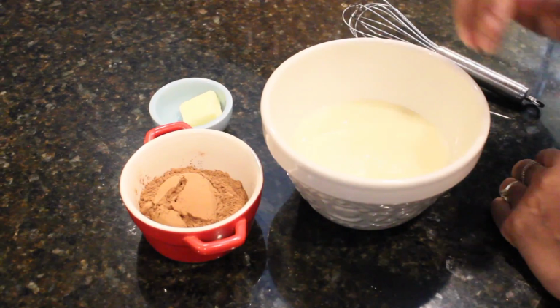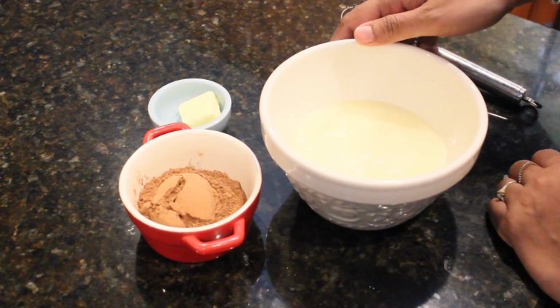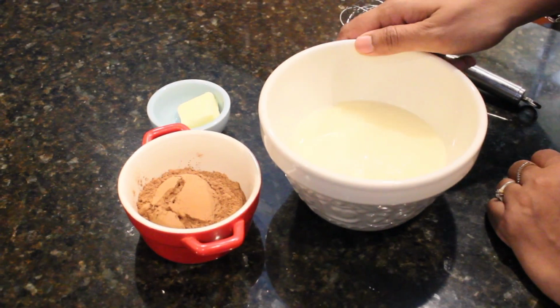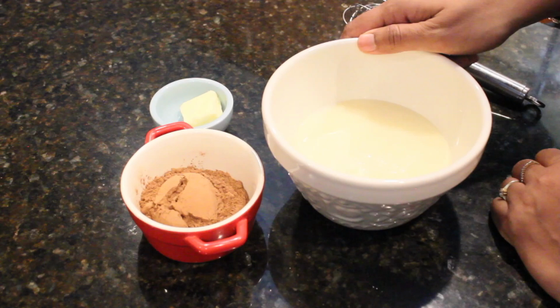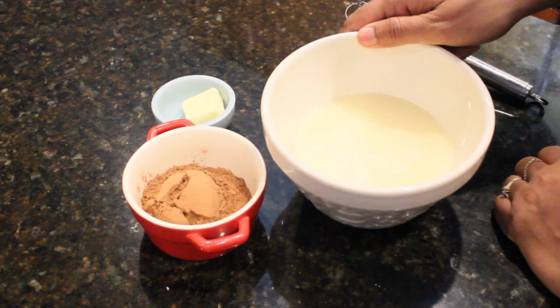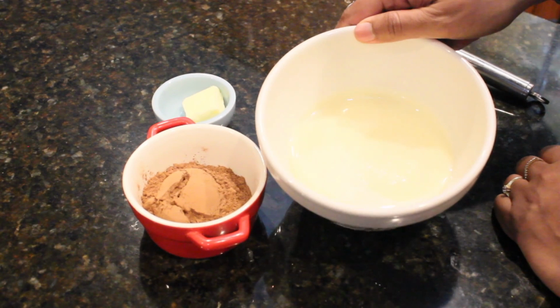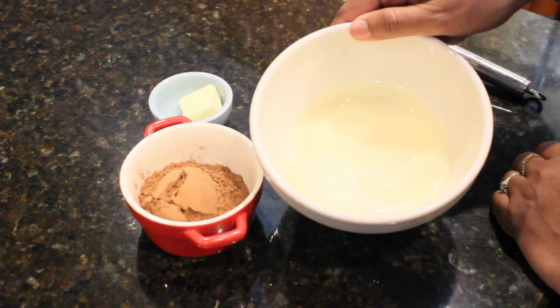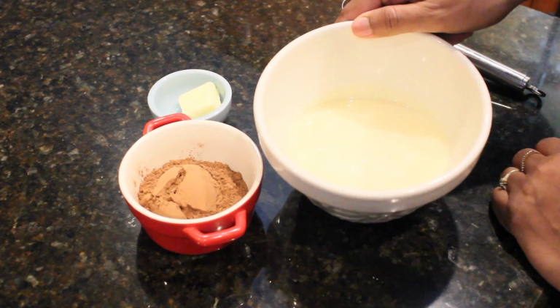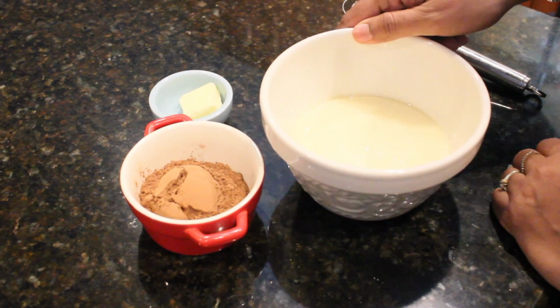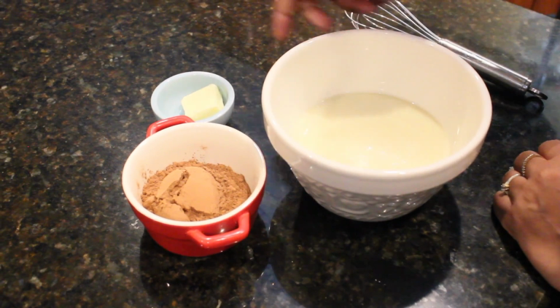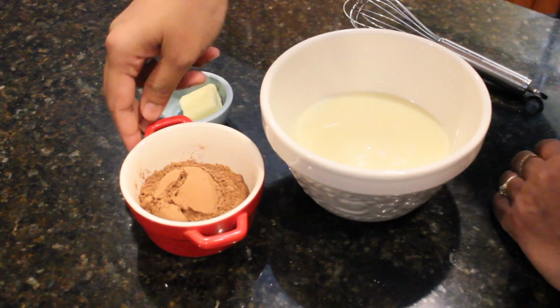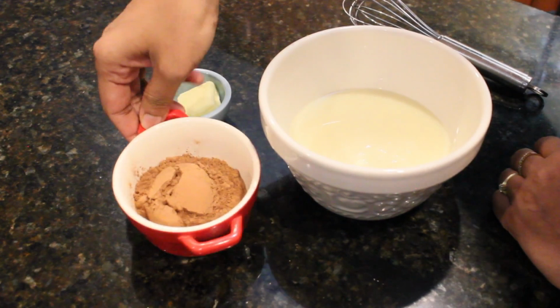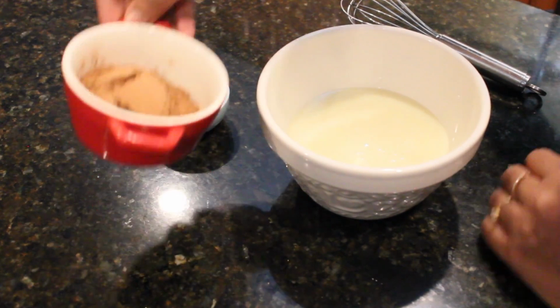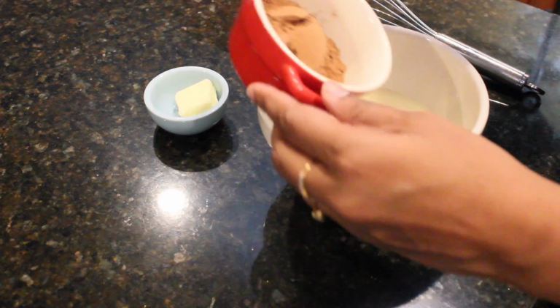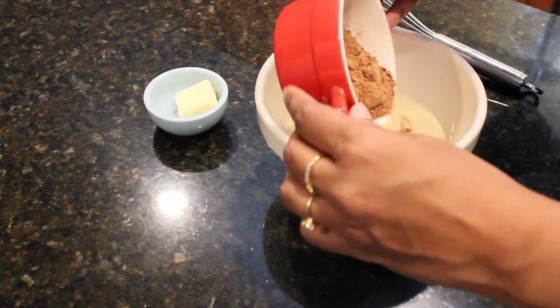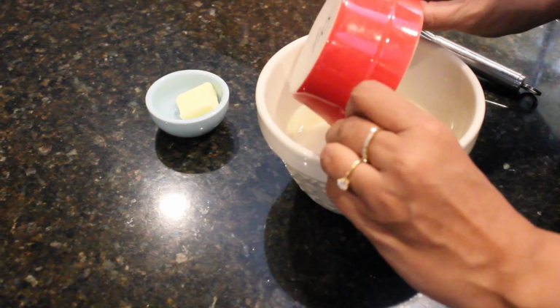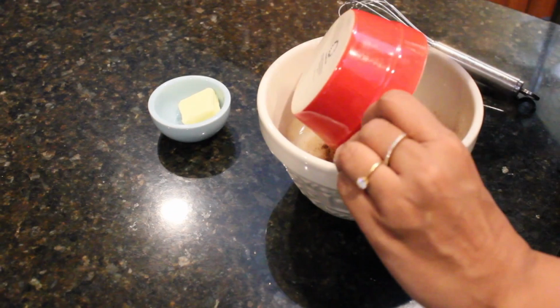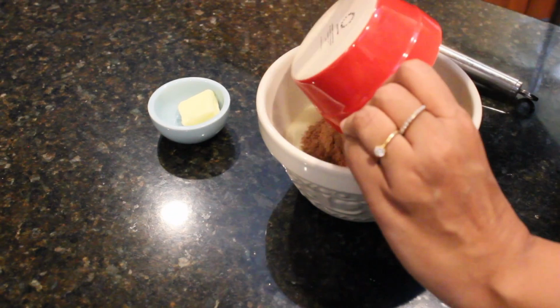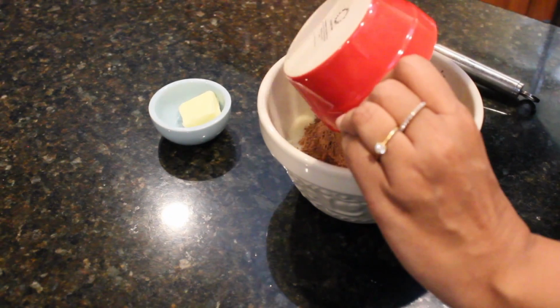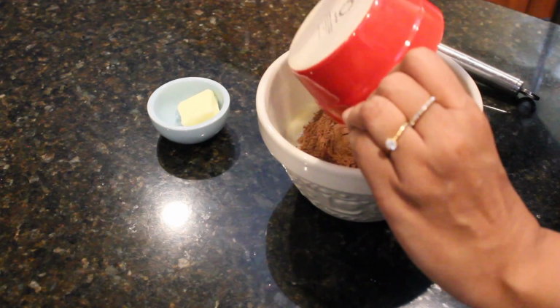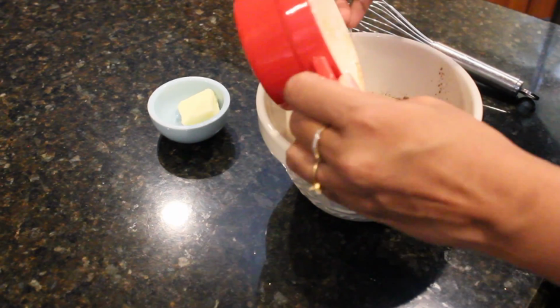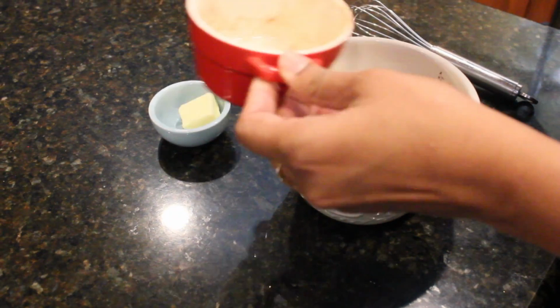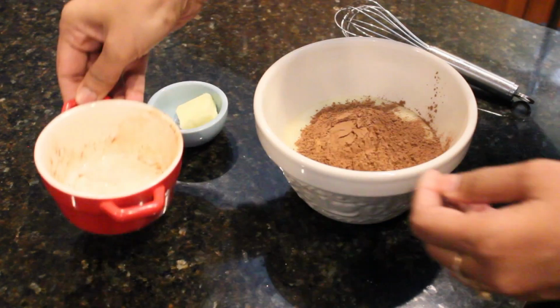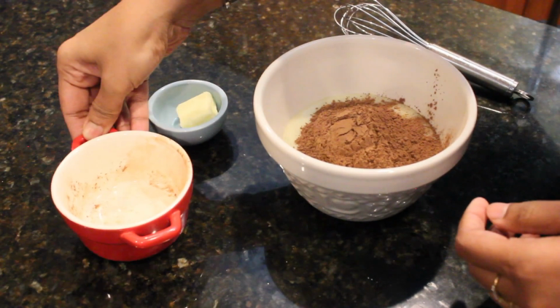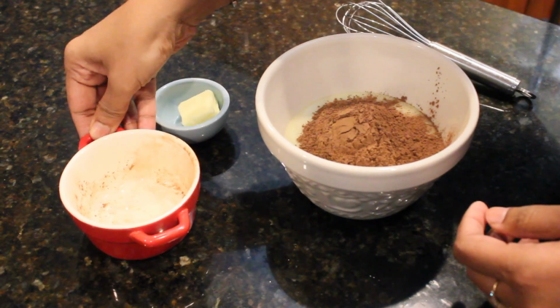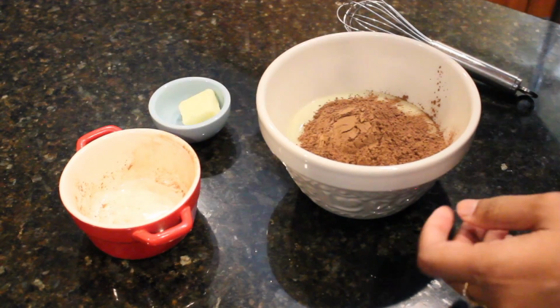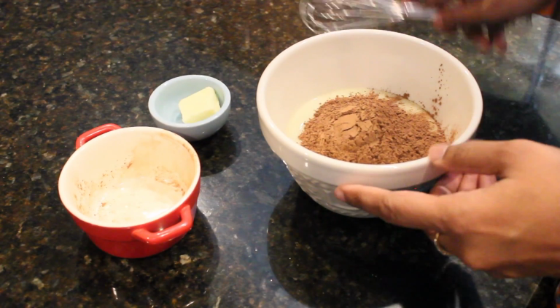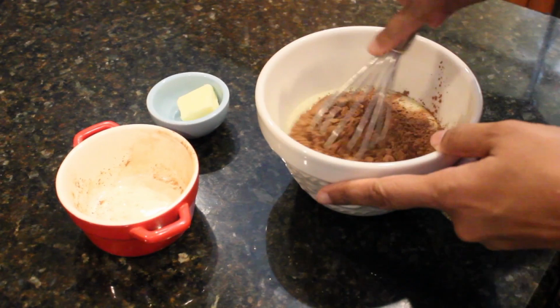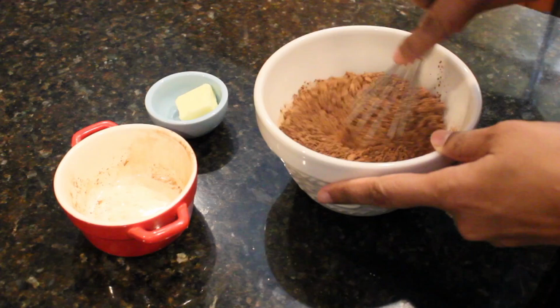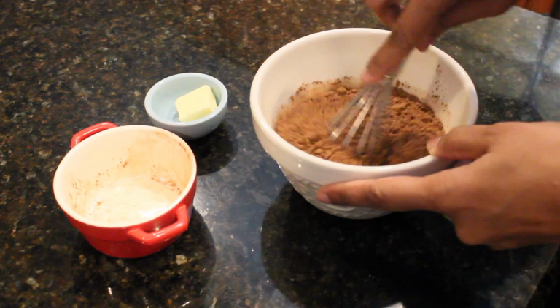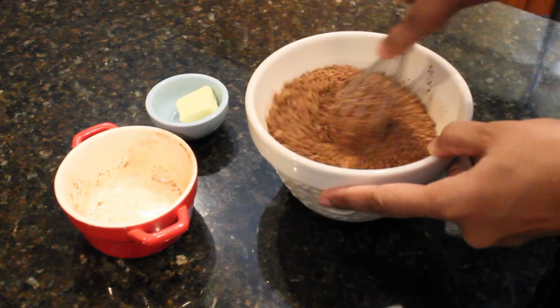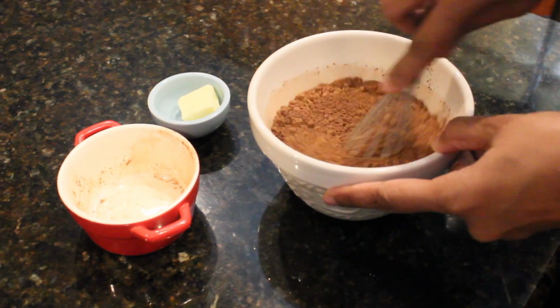I have transferred the condensed milk into this big bowl and I am going to add the cocoa powder and whisk till there are no lumps.